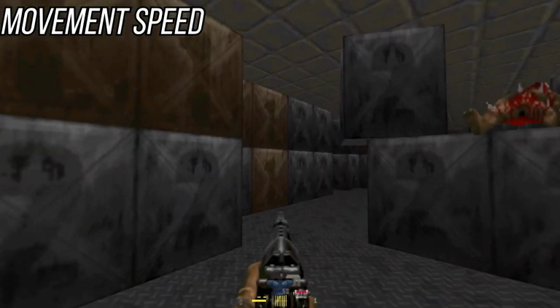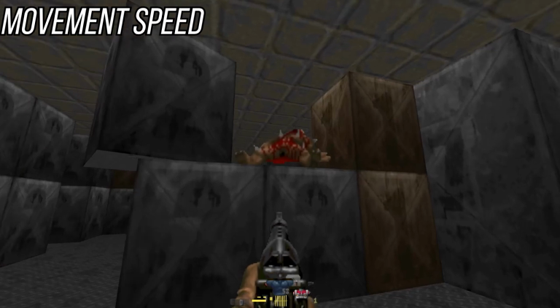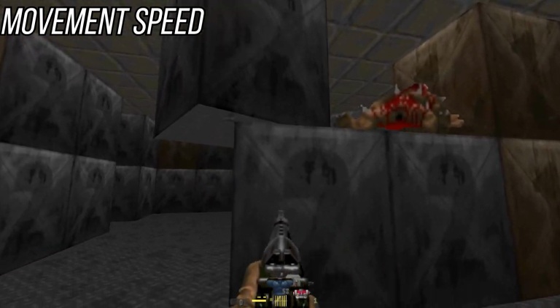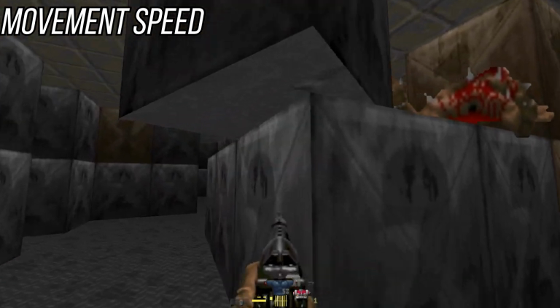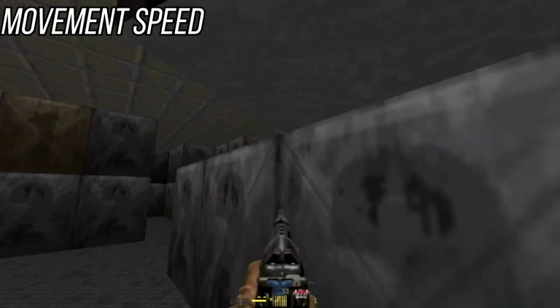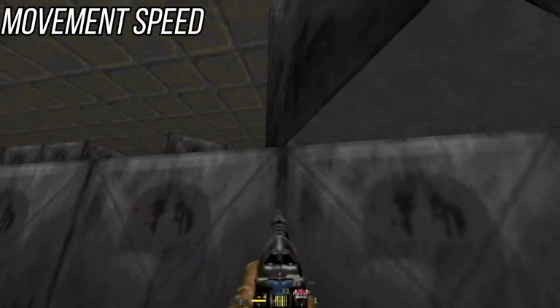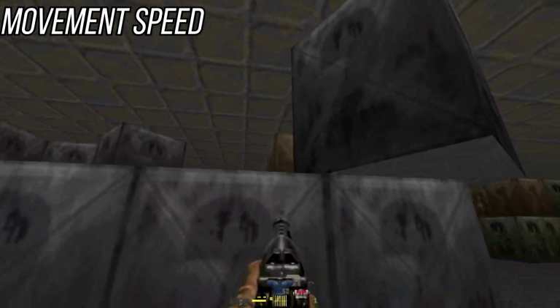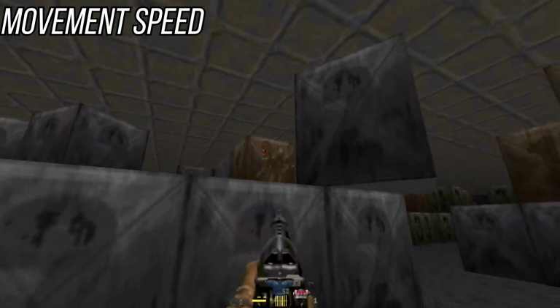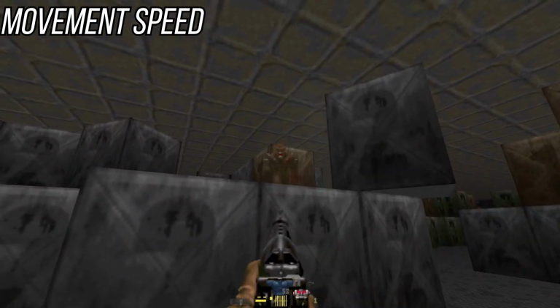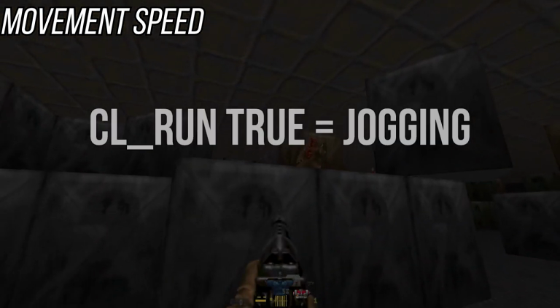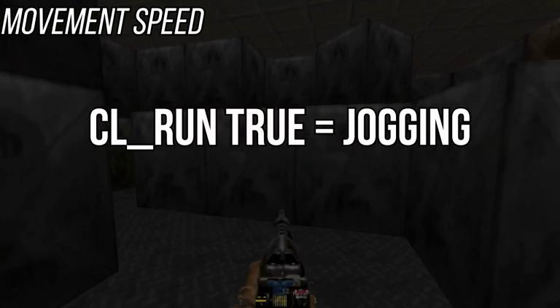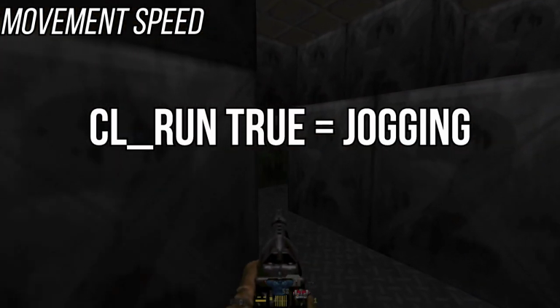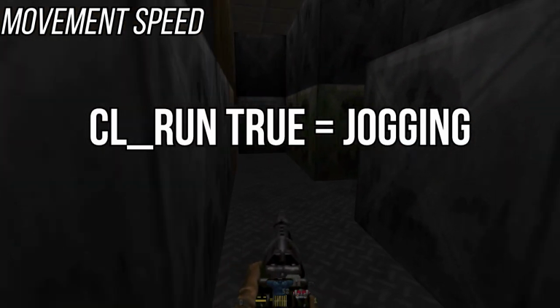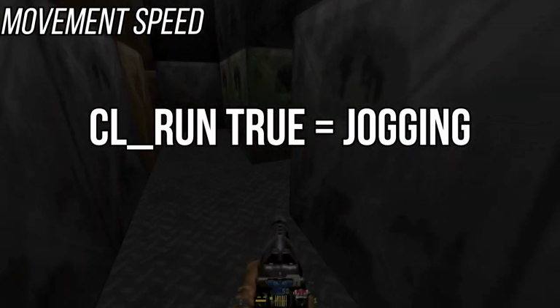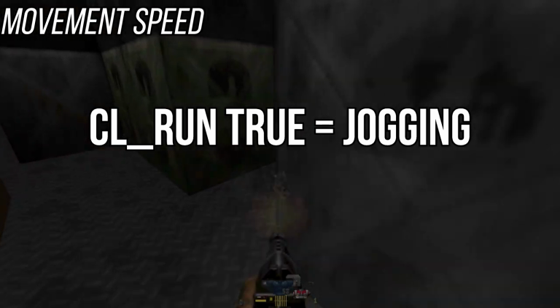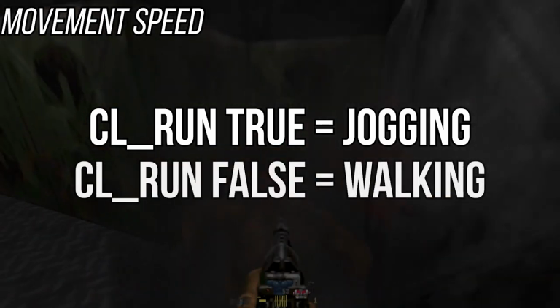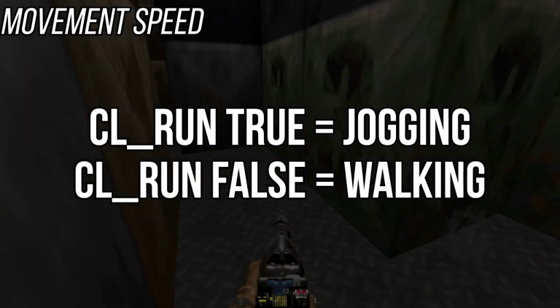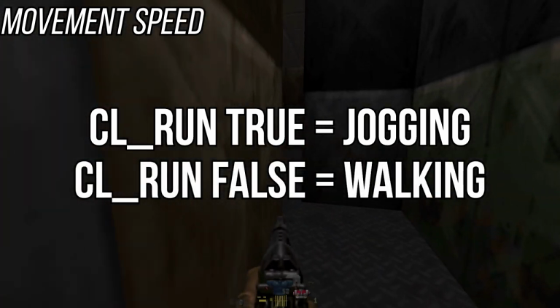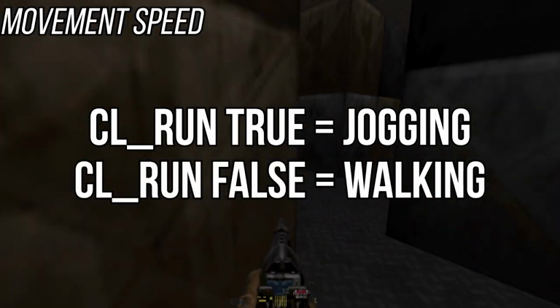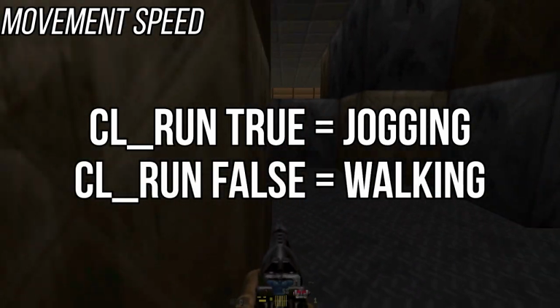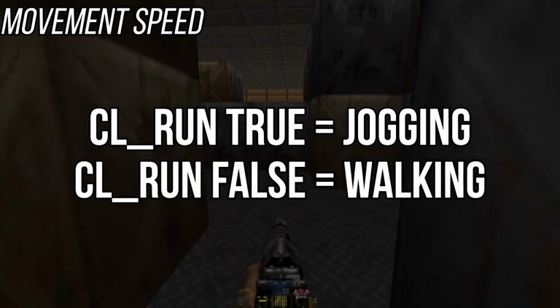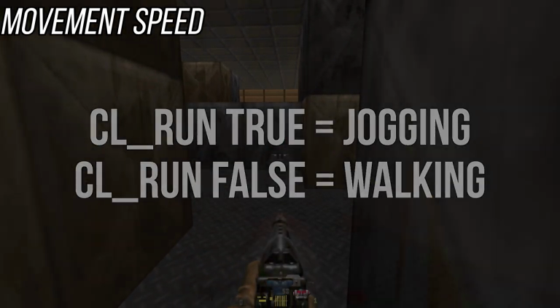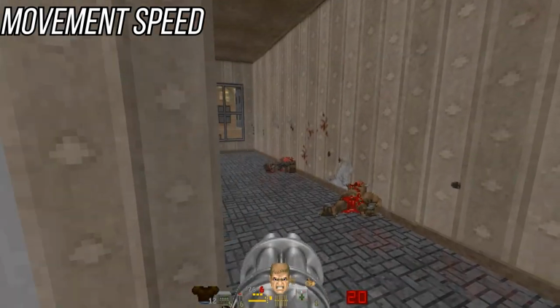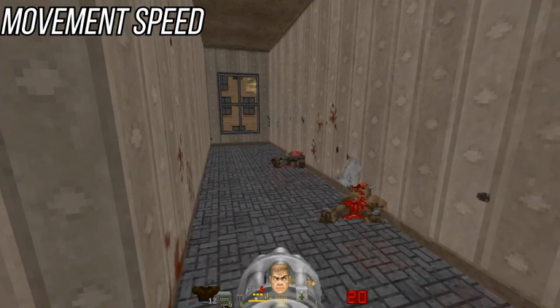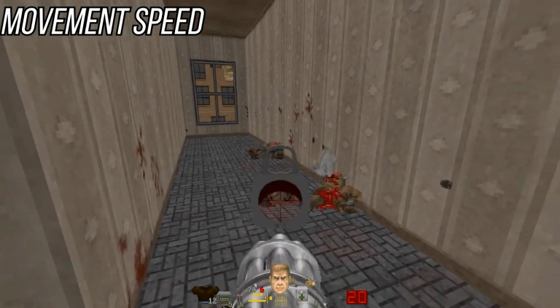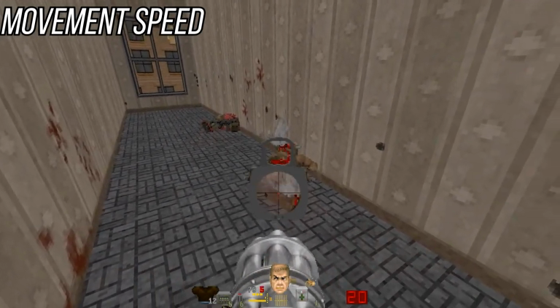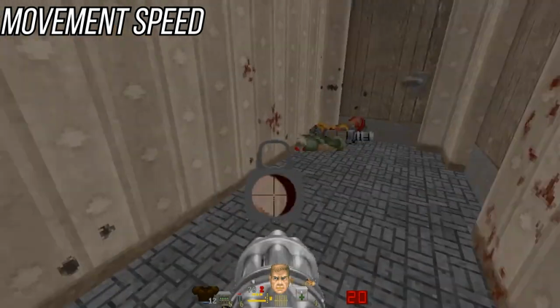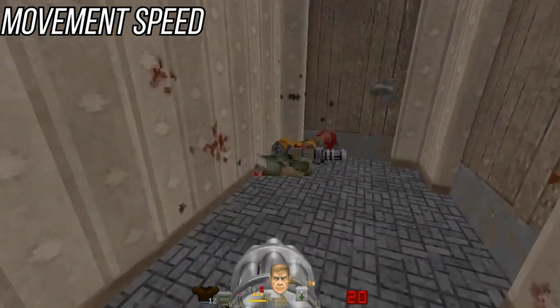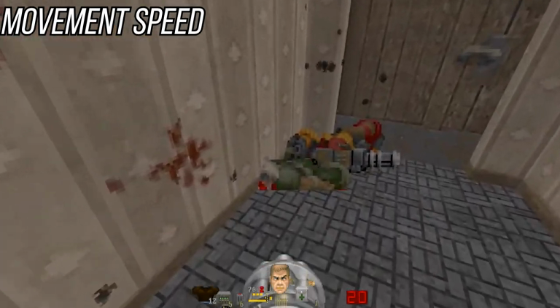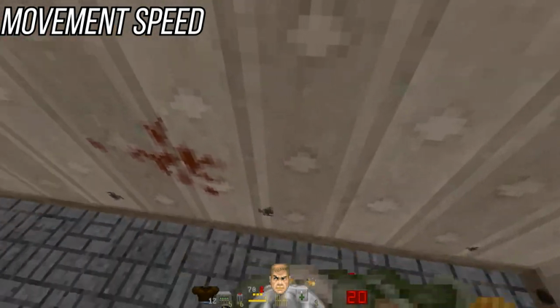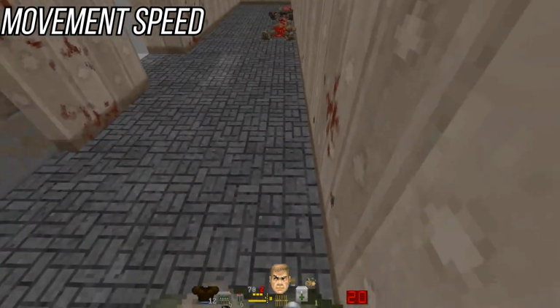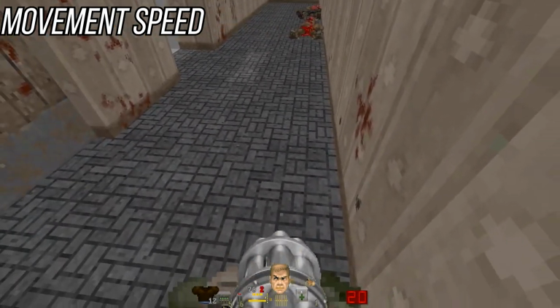Switching between jogging and walking is Caps Lock by default. CL run true means you're jogging; CL run false means you're walking. Most of the time you'll be jogging for speed and responsive movement.